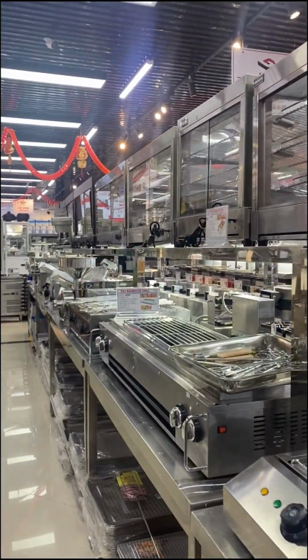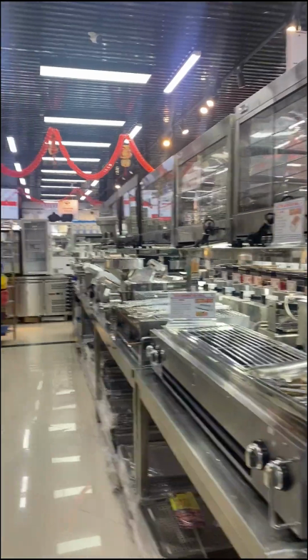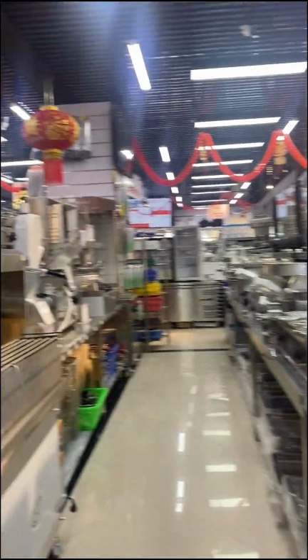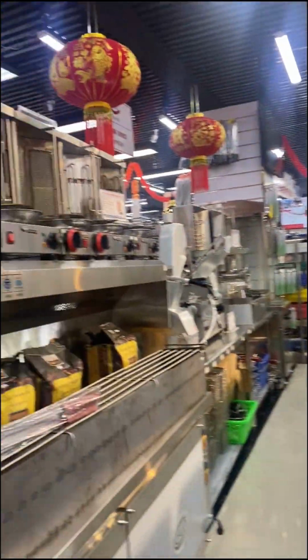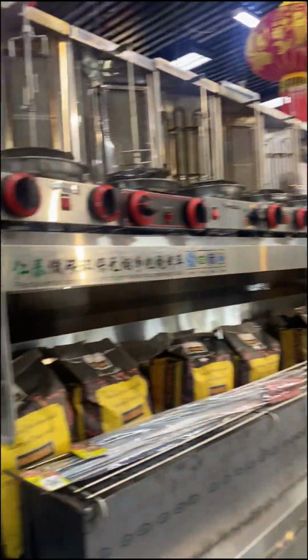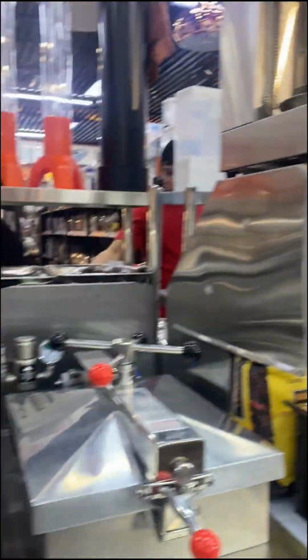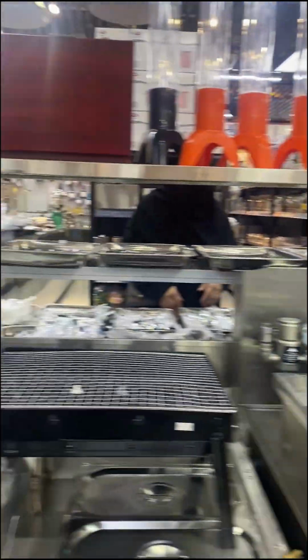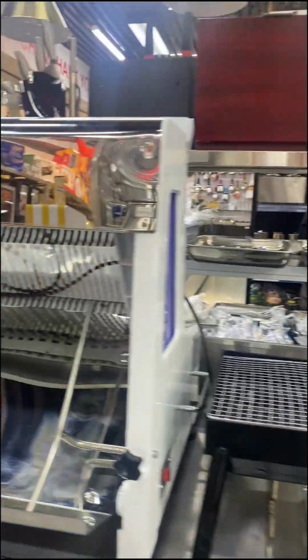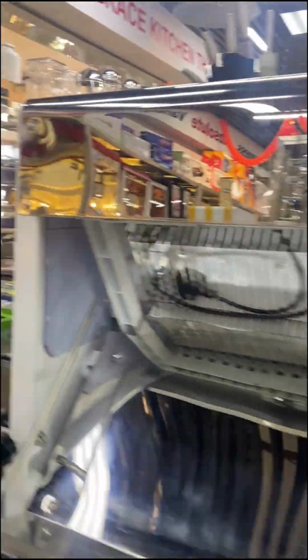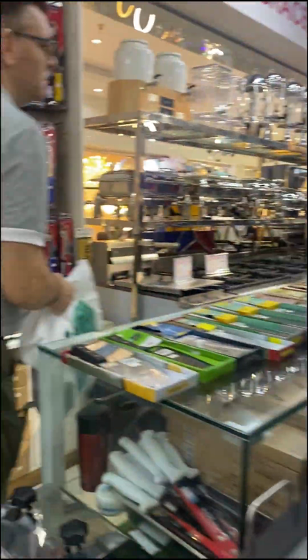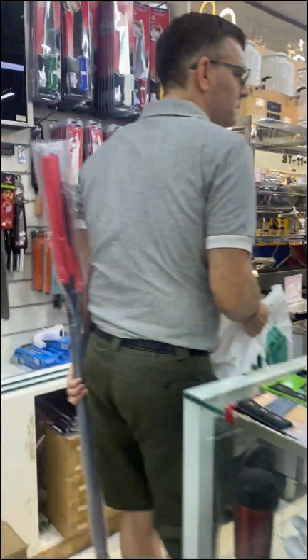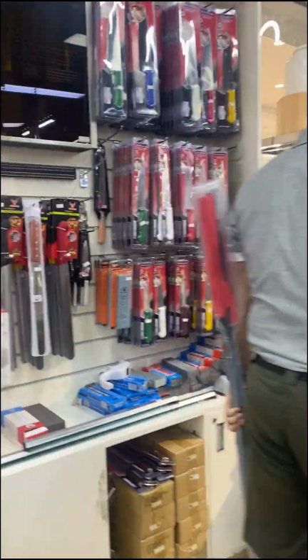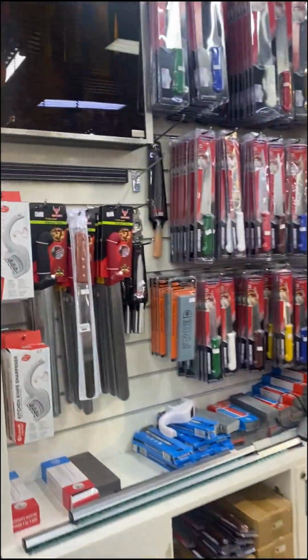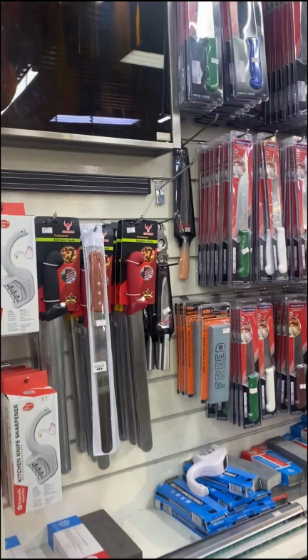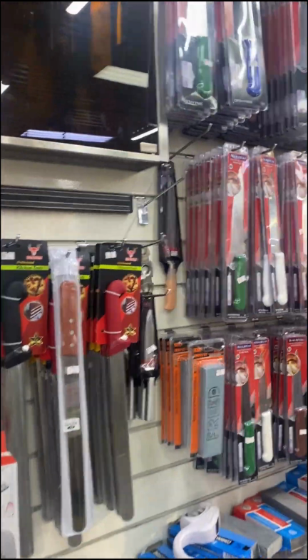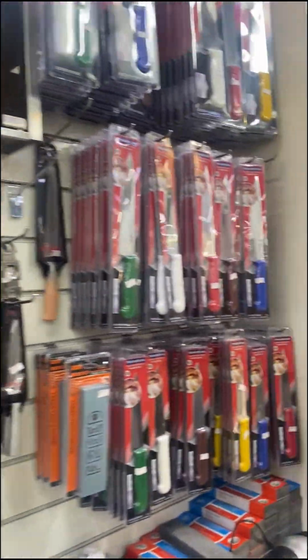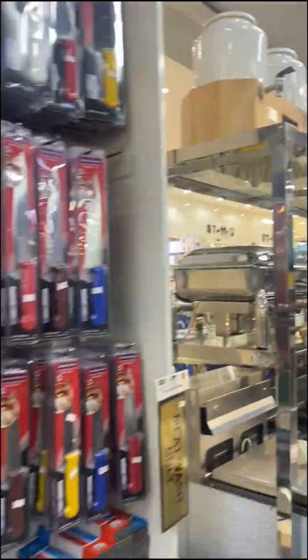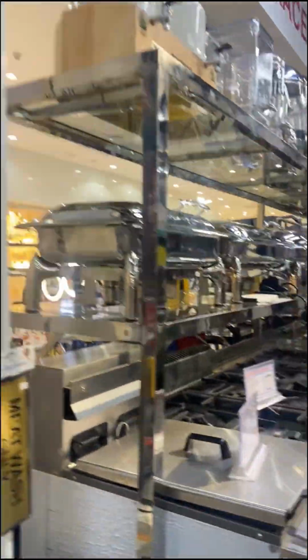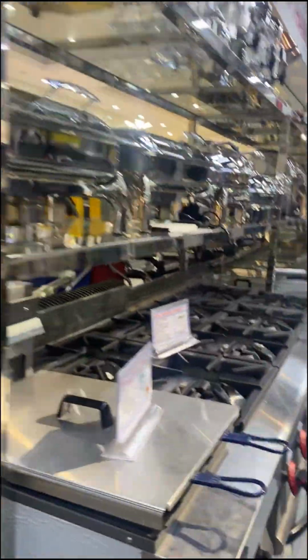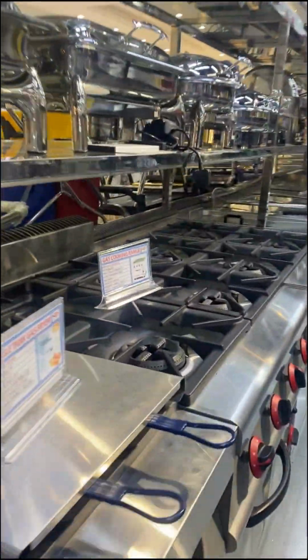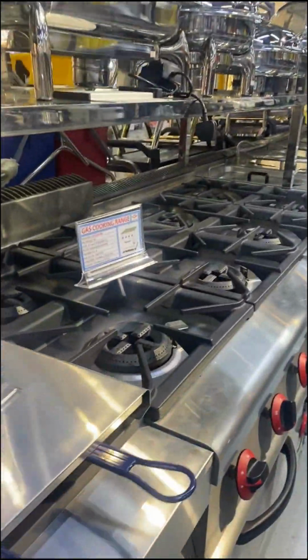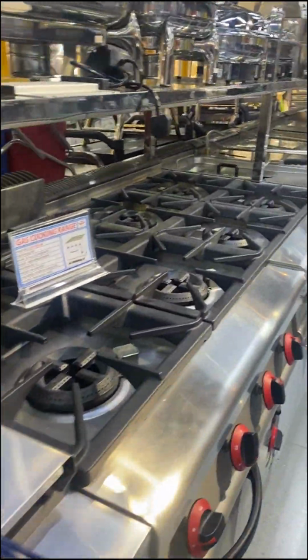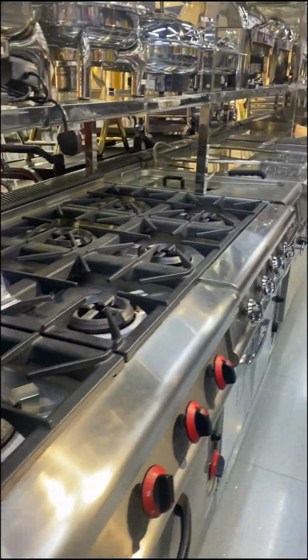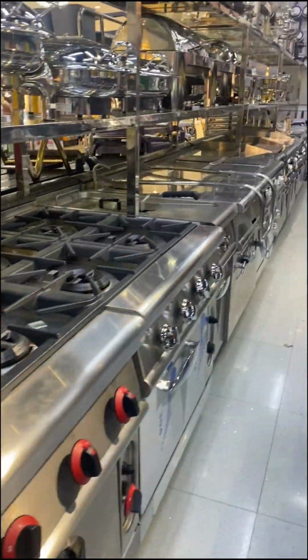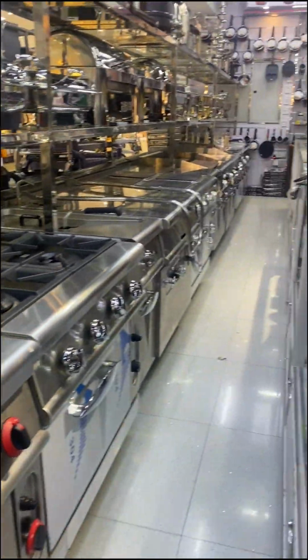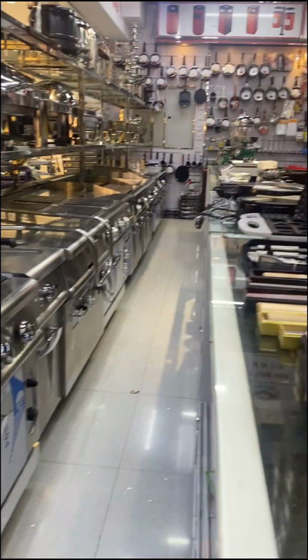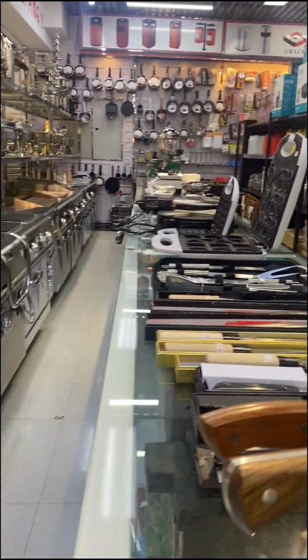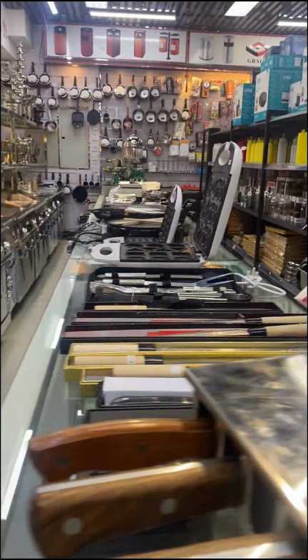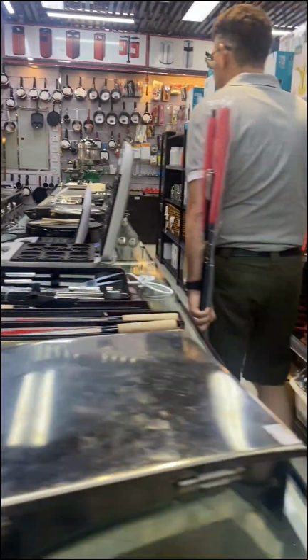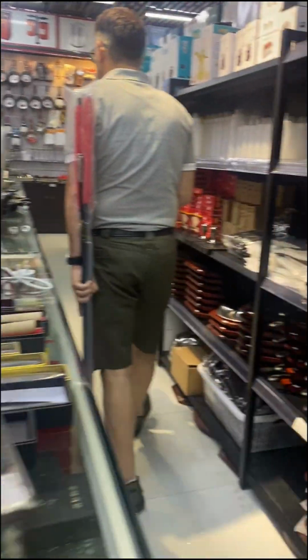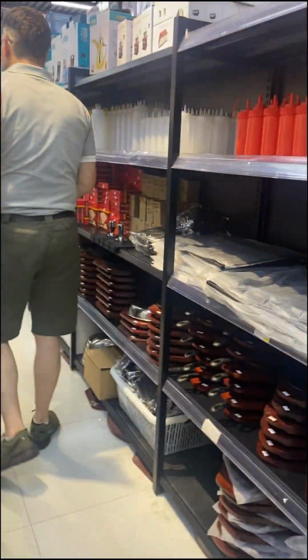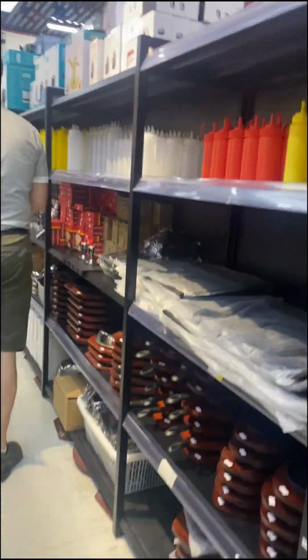Meat grinder. Nice! Wow. I'm just in the first one, I don't know.